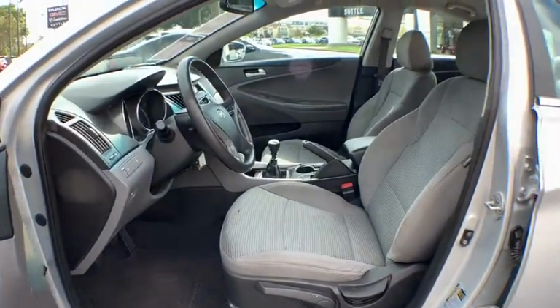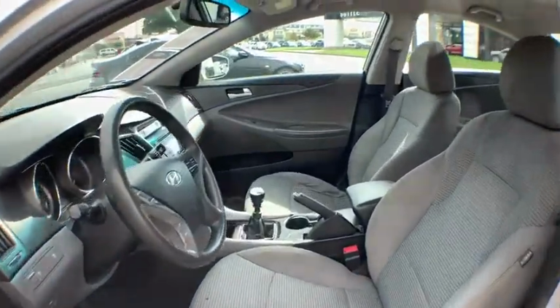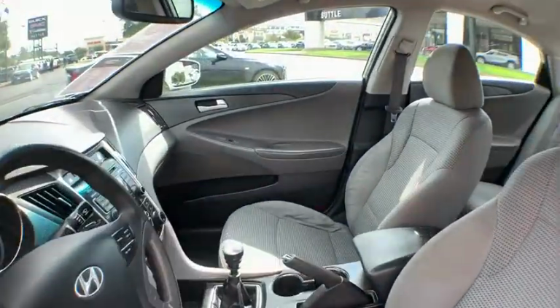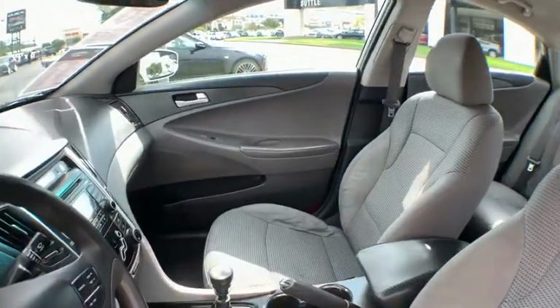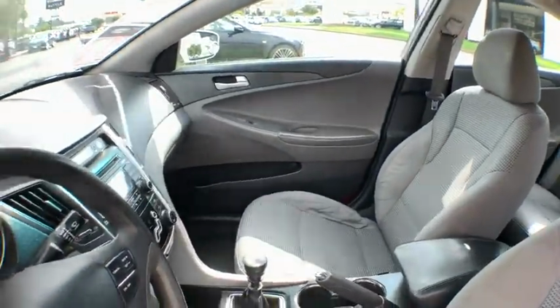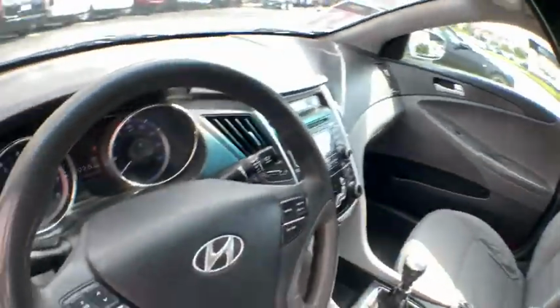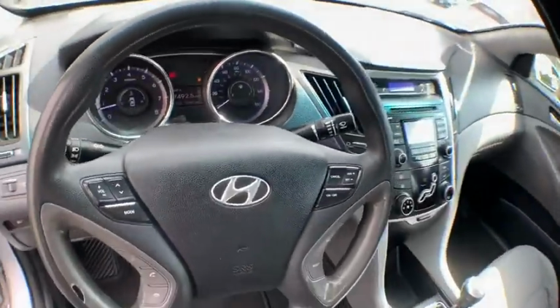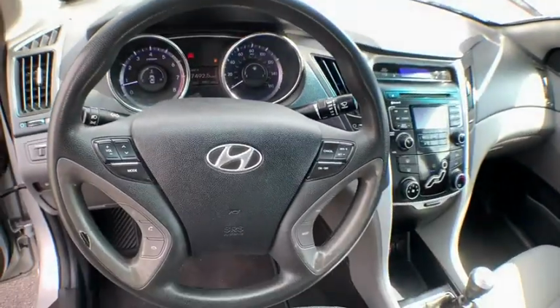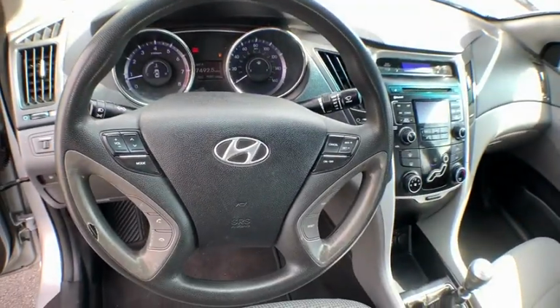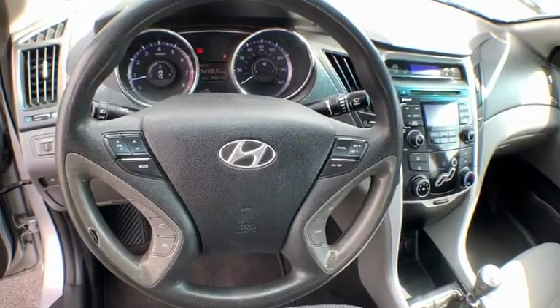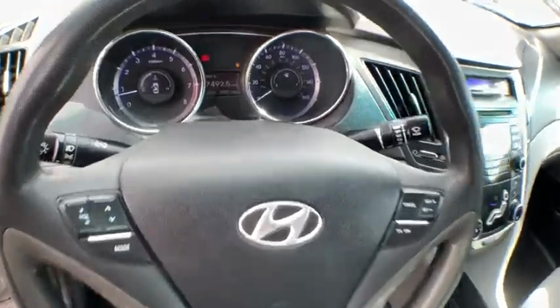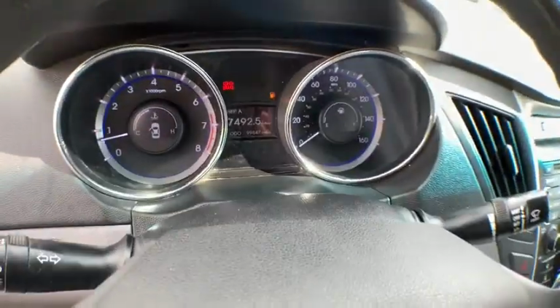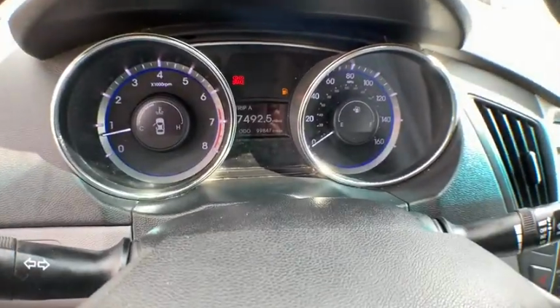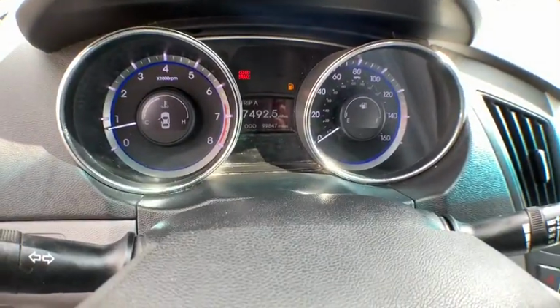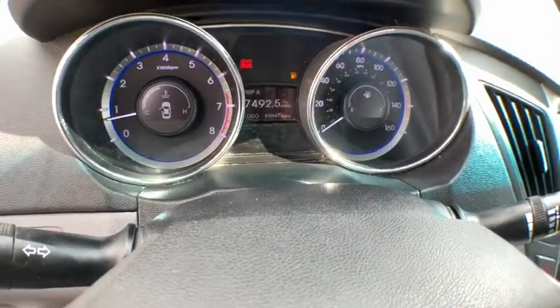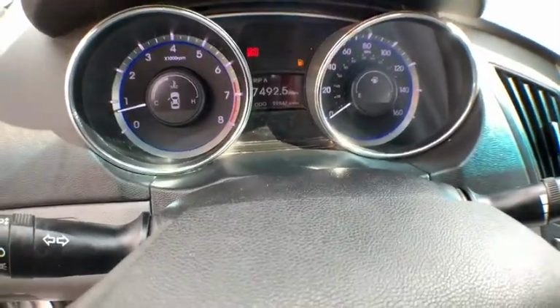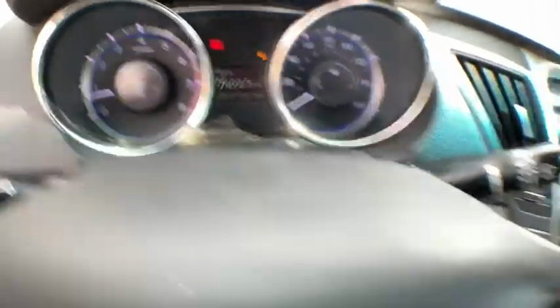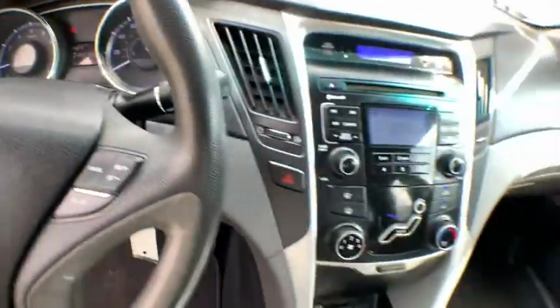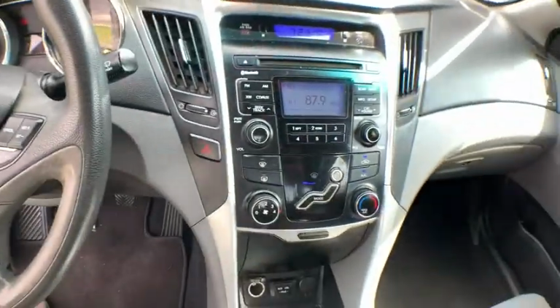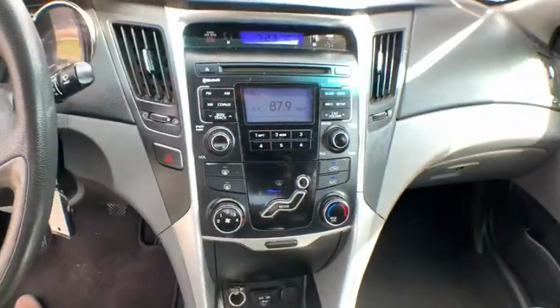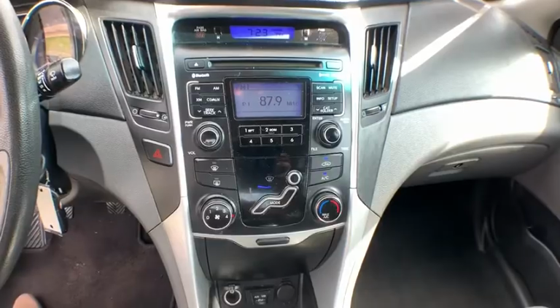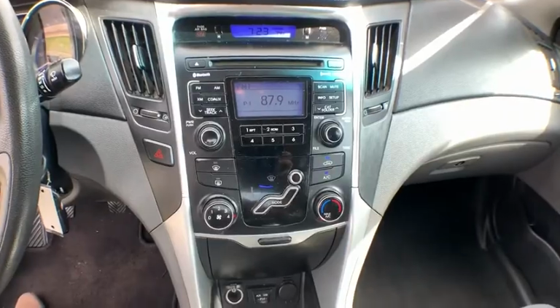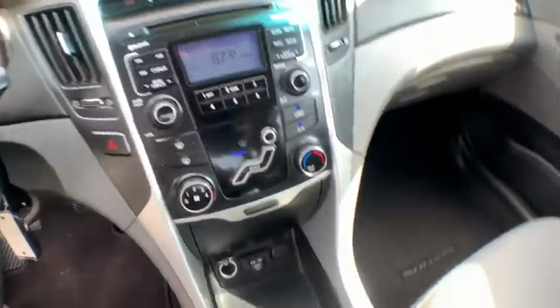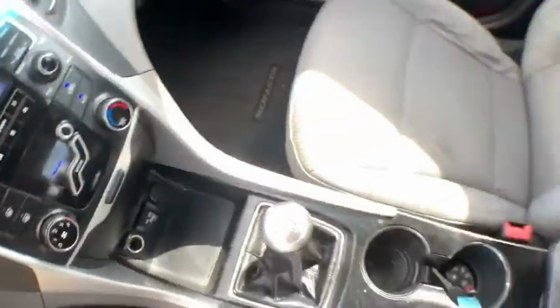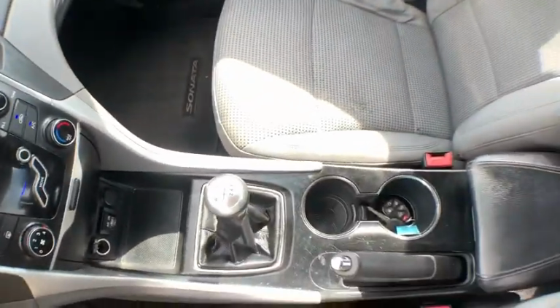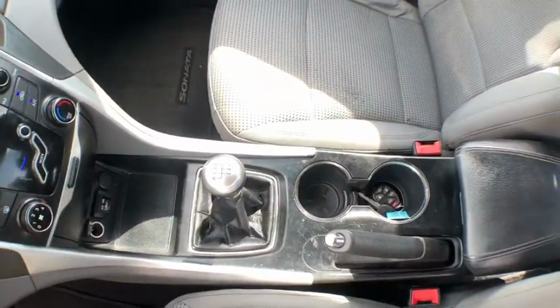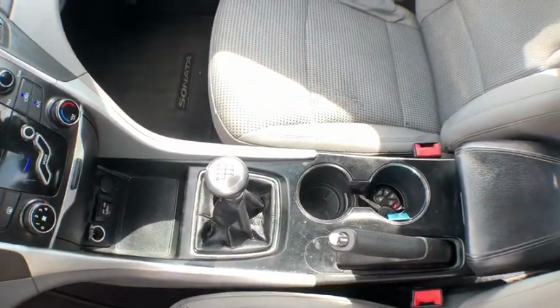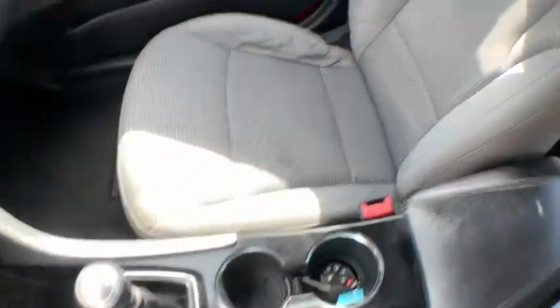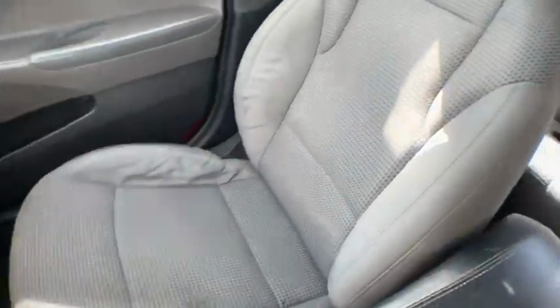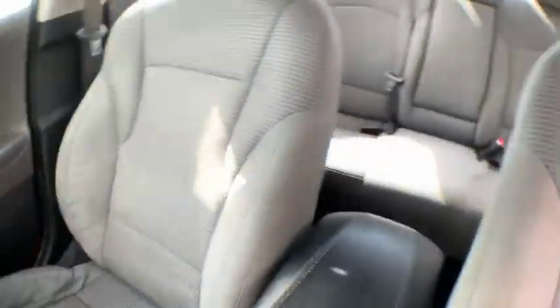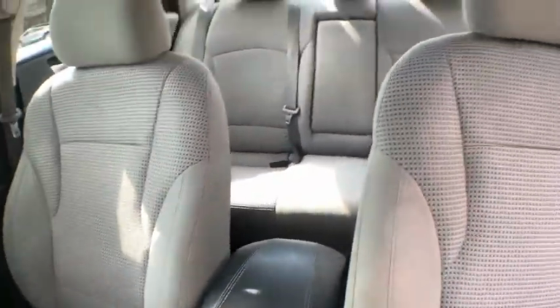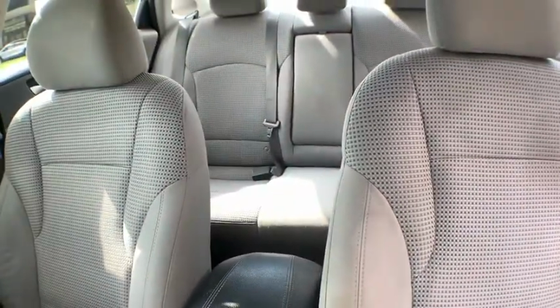Power locks, rear window defroster, trip computer, CD player, remote keyless entry, brake assist, traction control system, panic alarm. This vehicle offers reliability and good looks at a great price. So come in and take a test drive today.